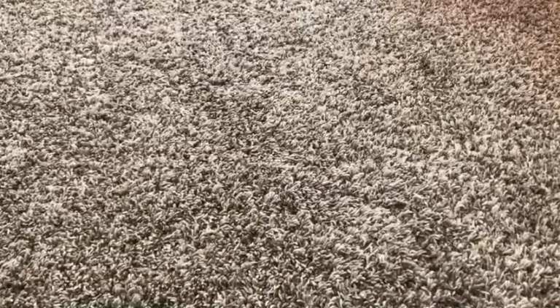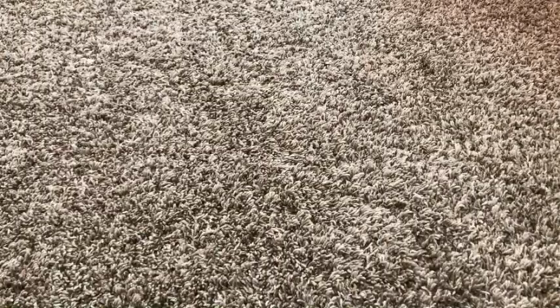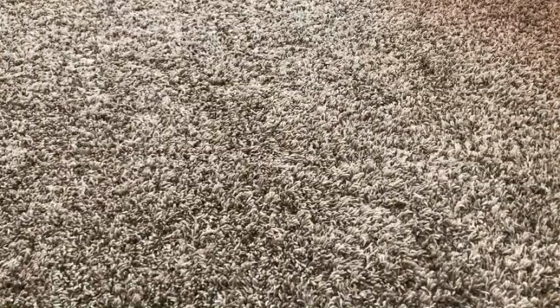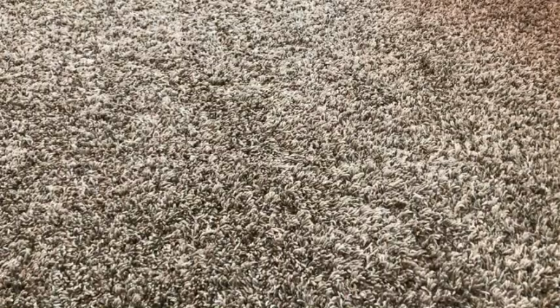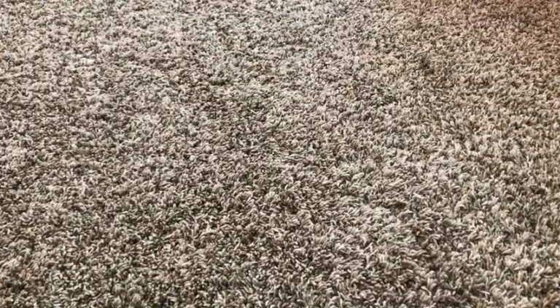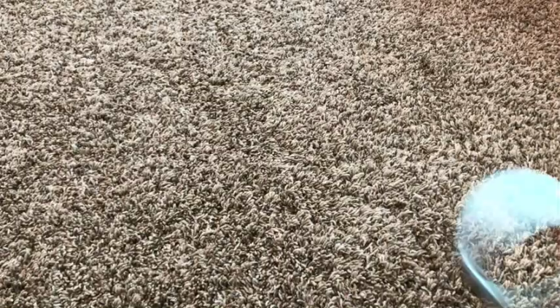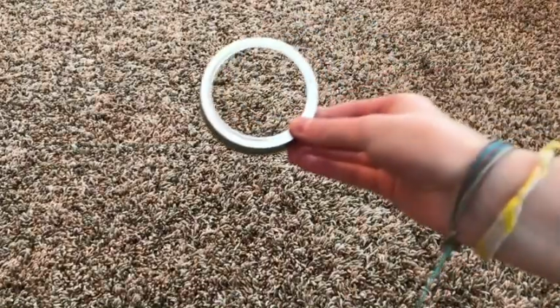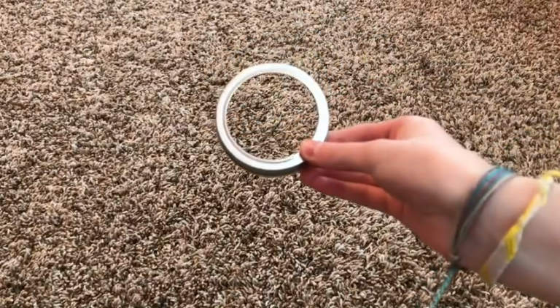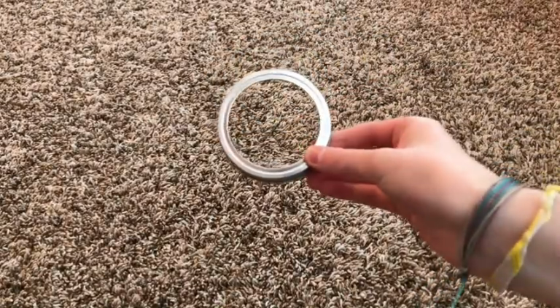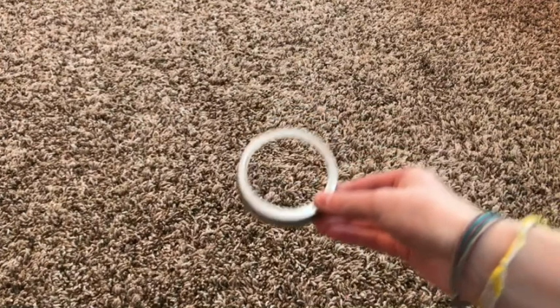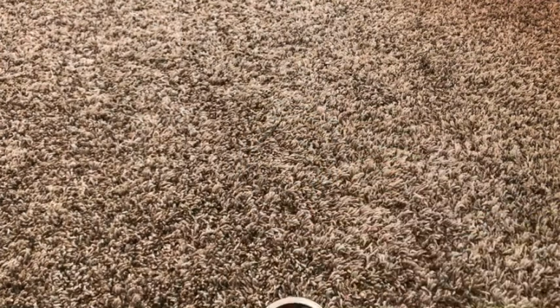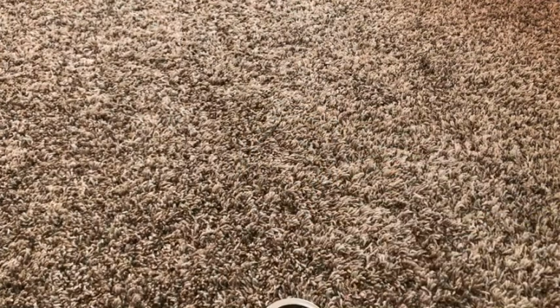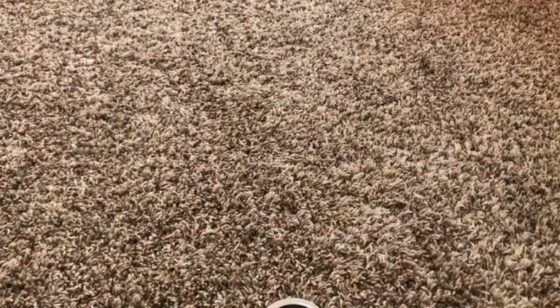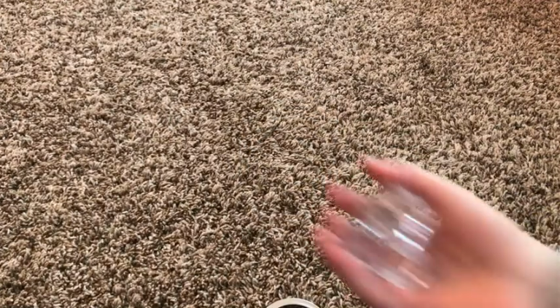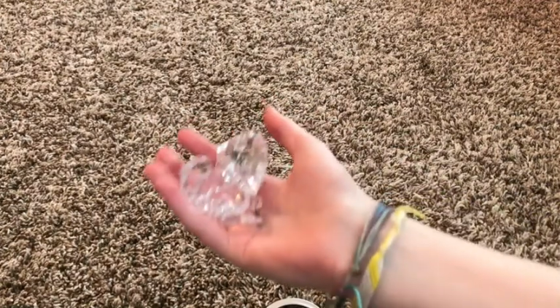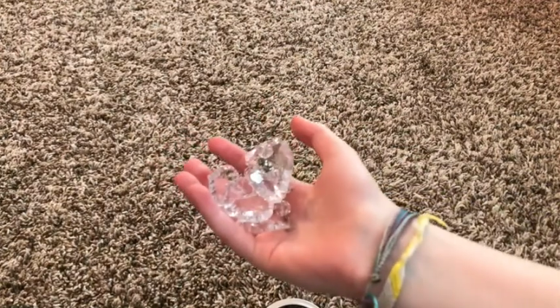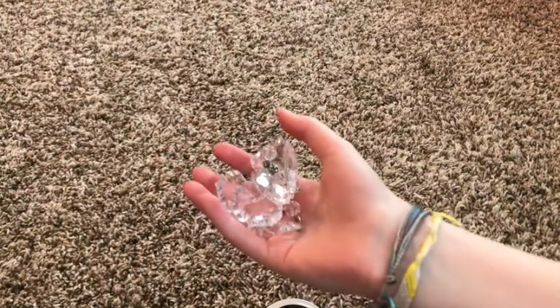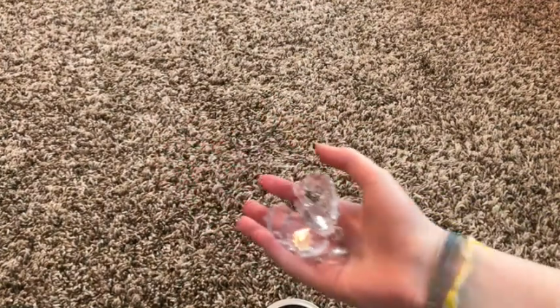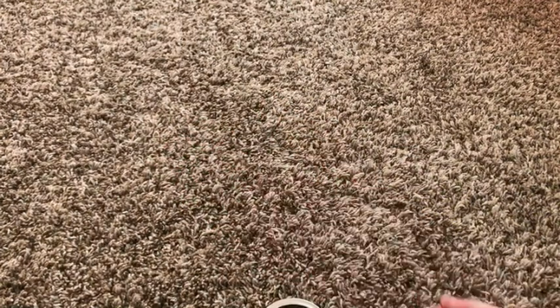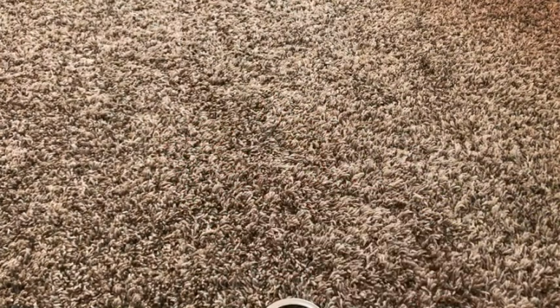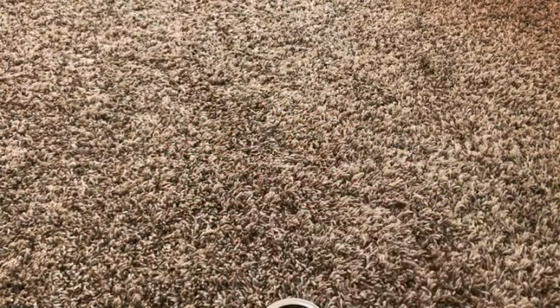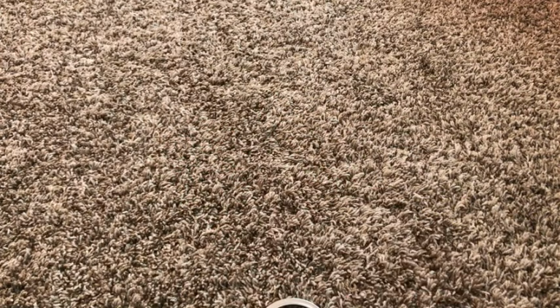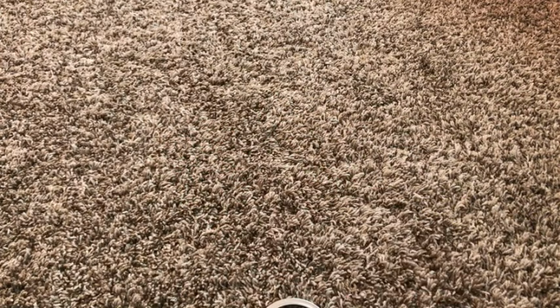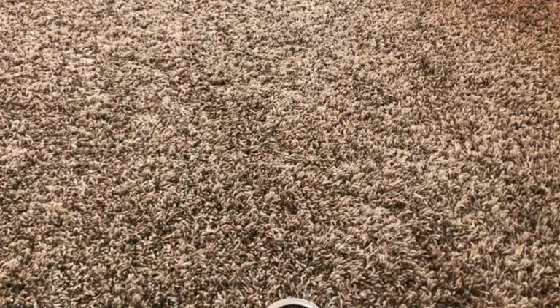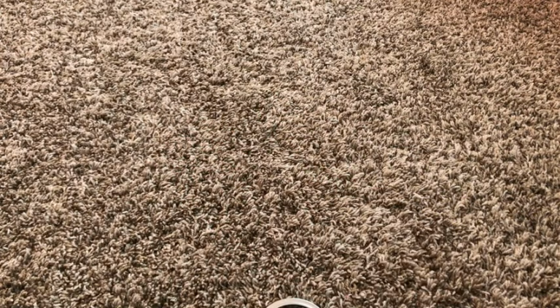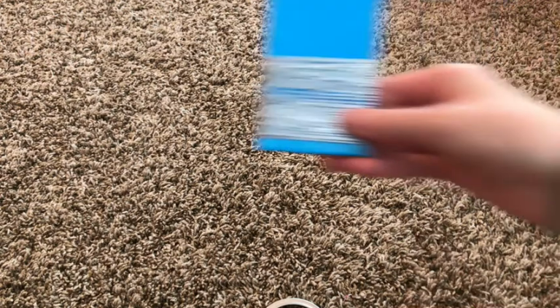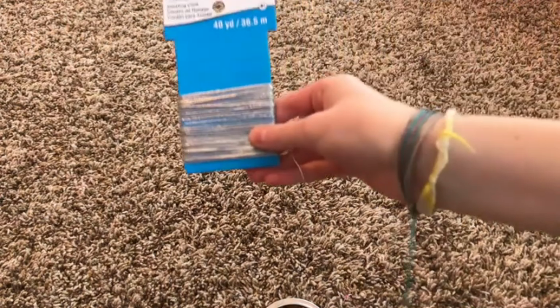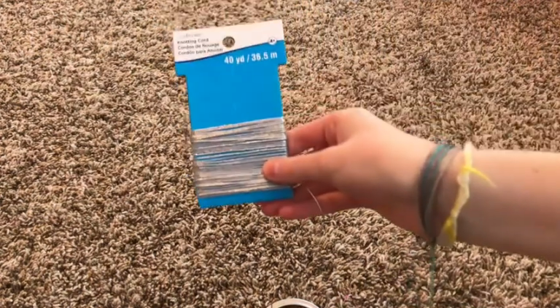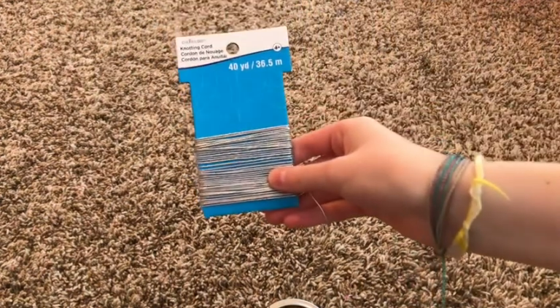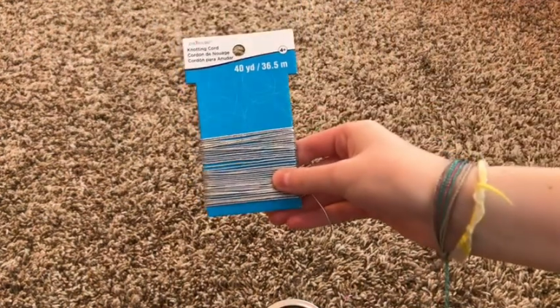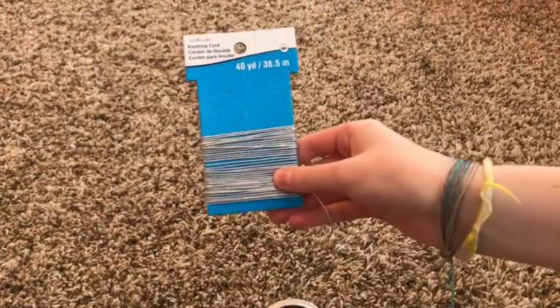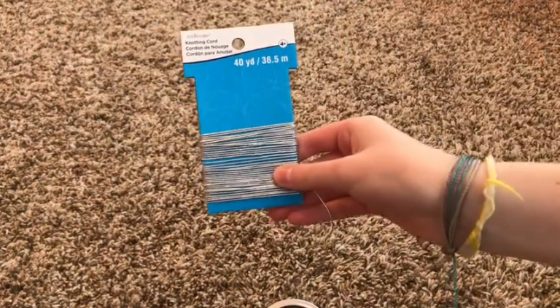So what you're going to need is a top of a mason jar, some magnetic crystals — I got mine at Hobby Lobby — and some string. Mine is silver, also from Hobby Lobby.